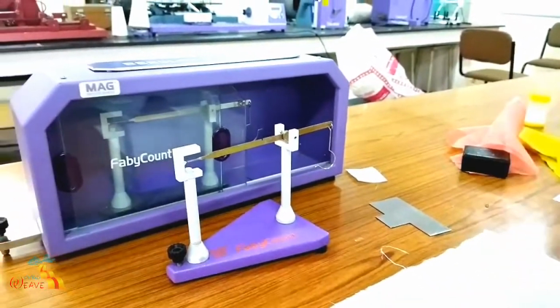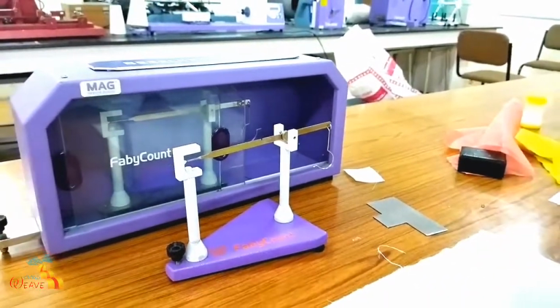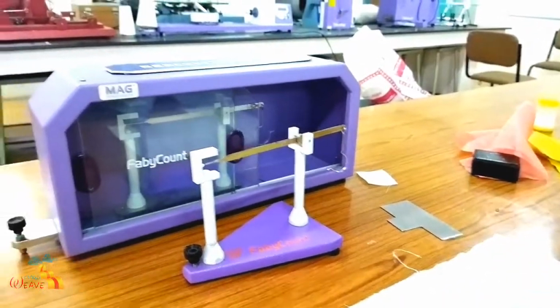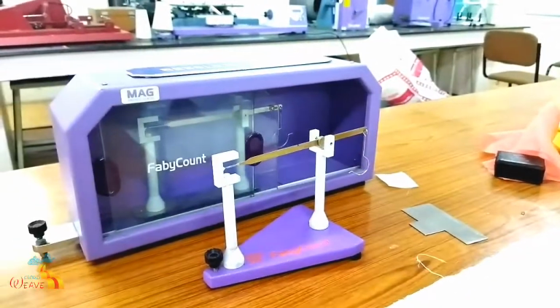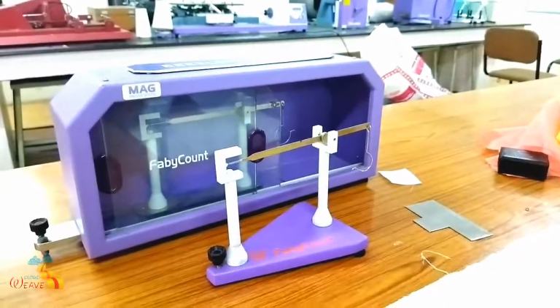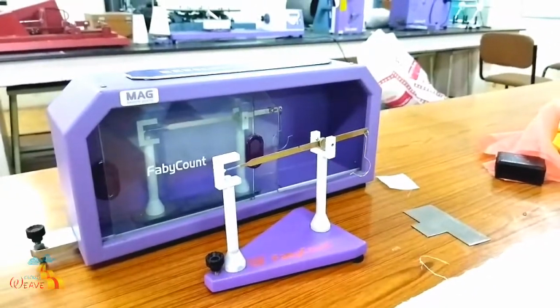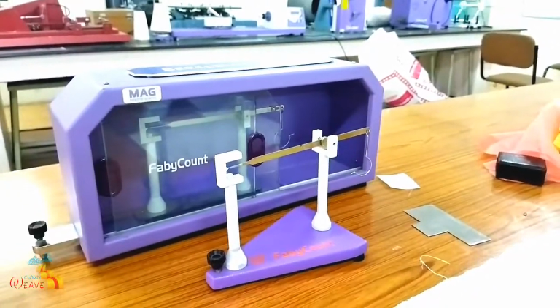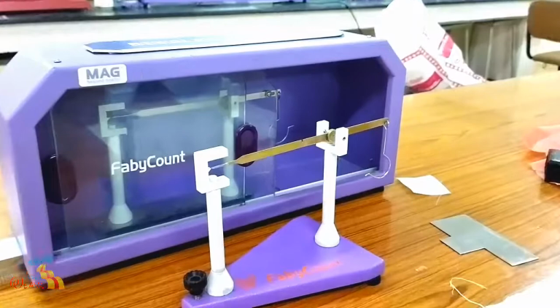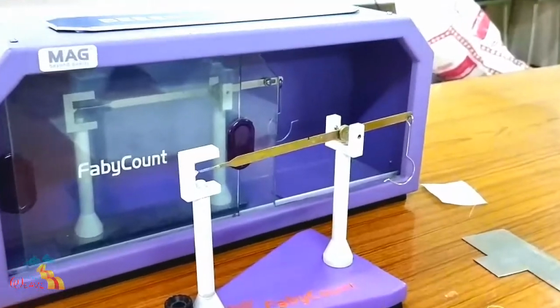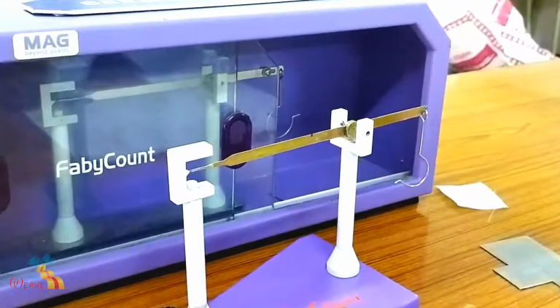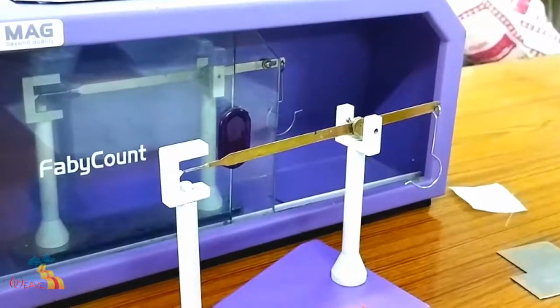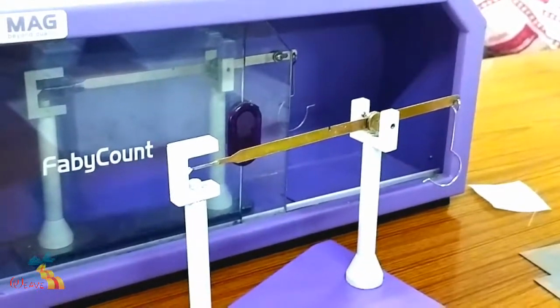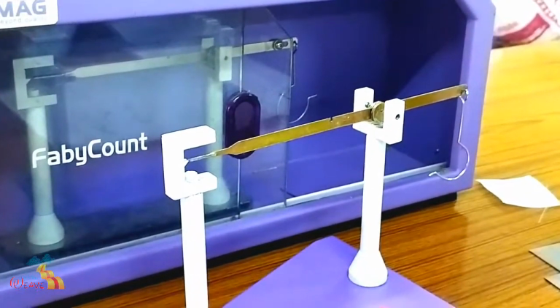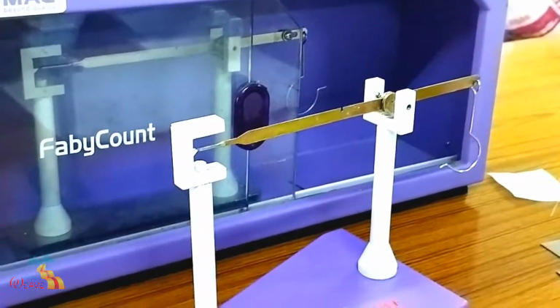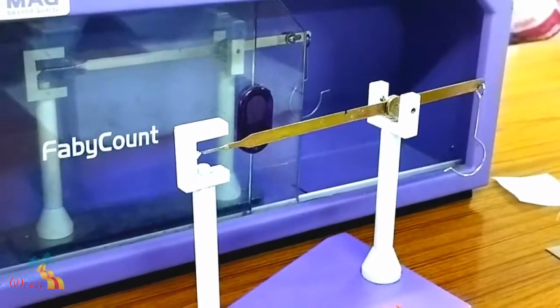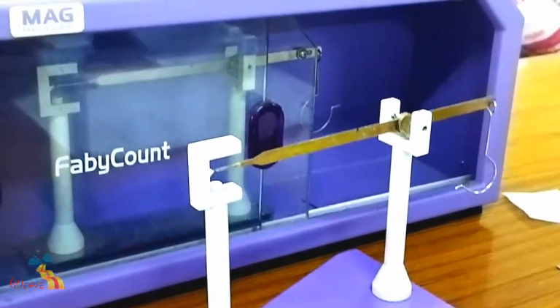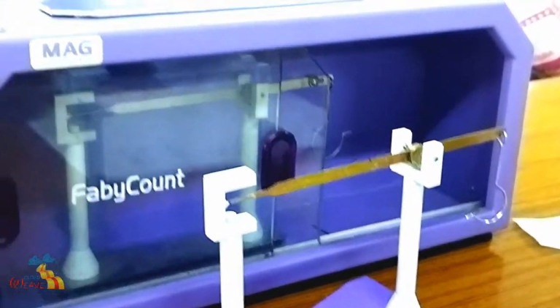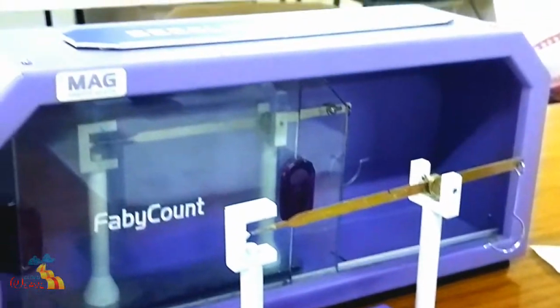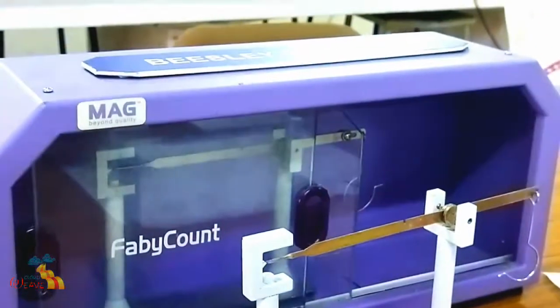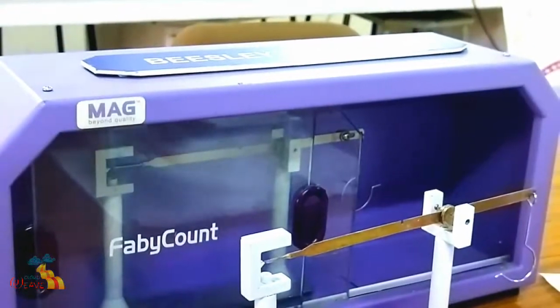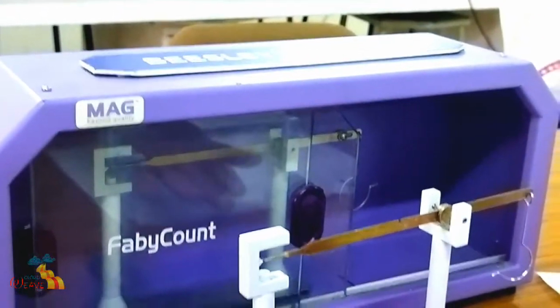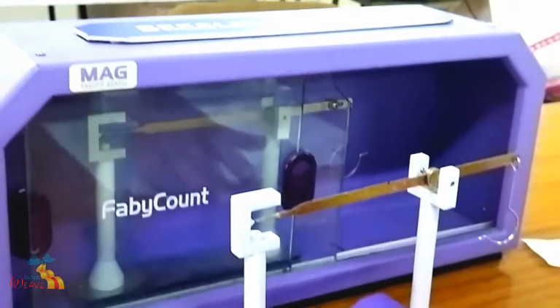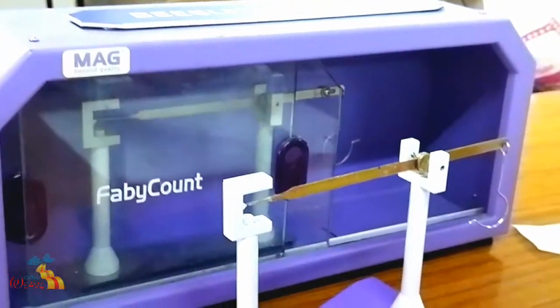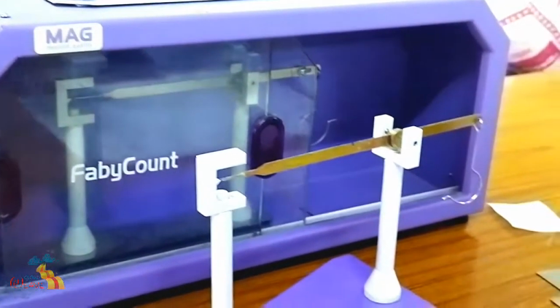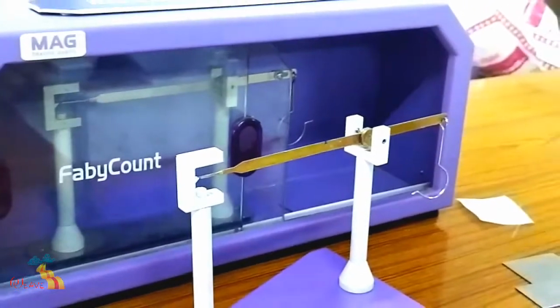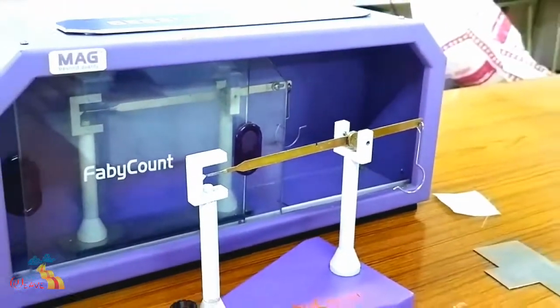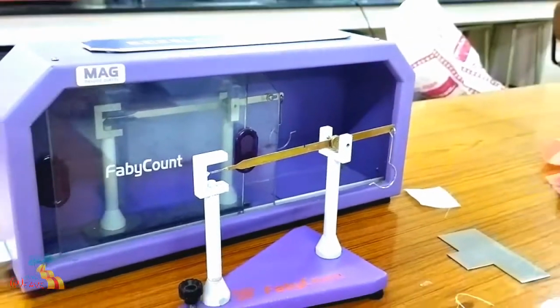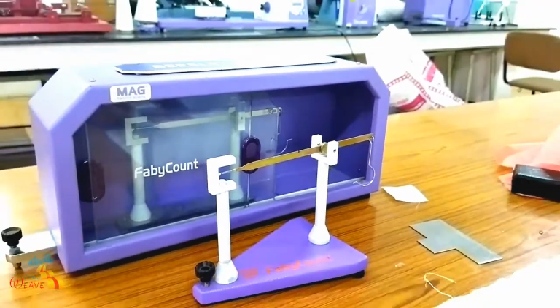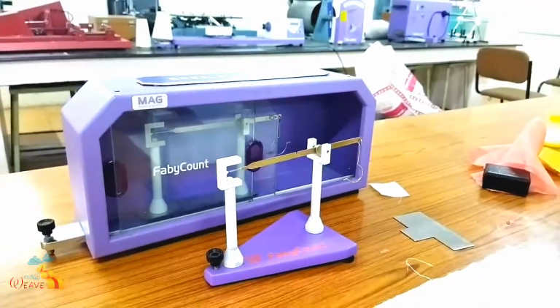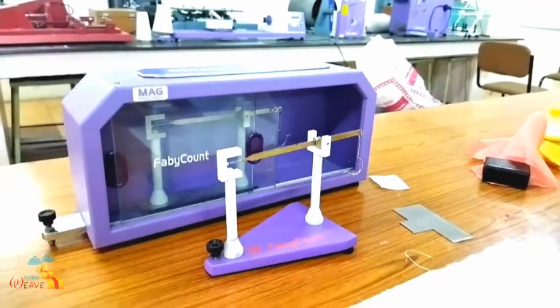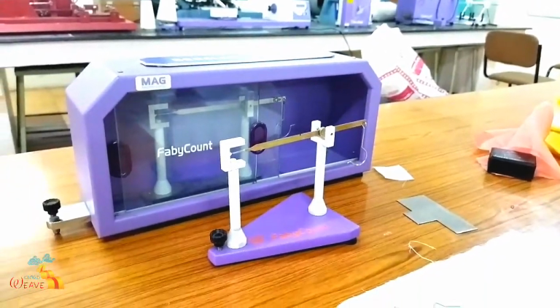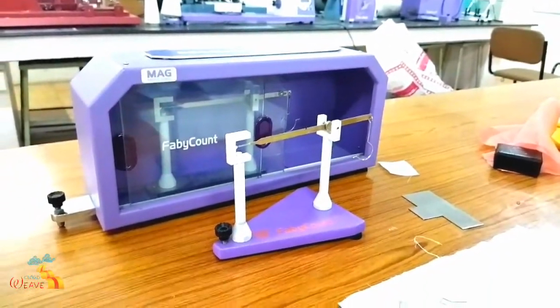First, for finding the count, we are using Beesley's balance. This is the balance. It is a very simple instrument.